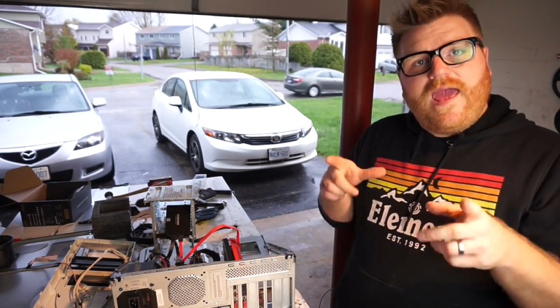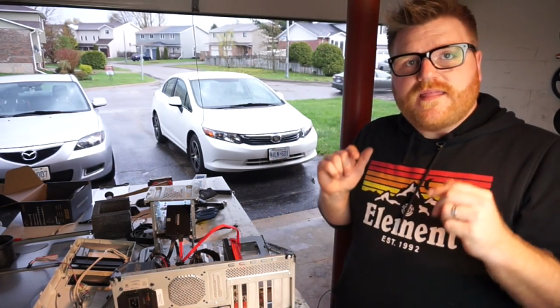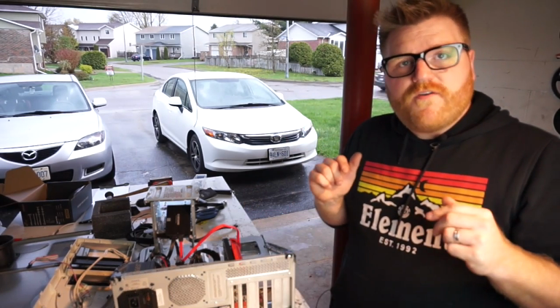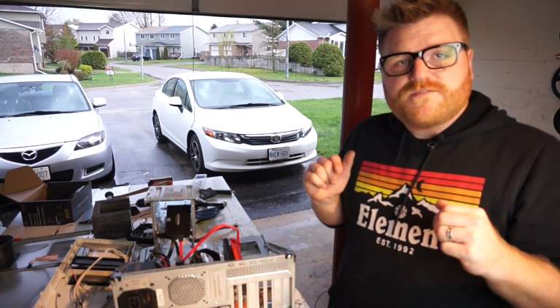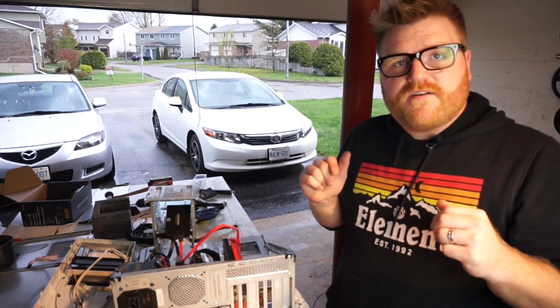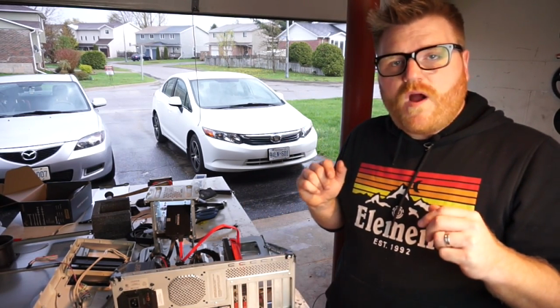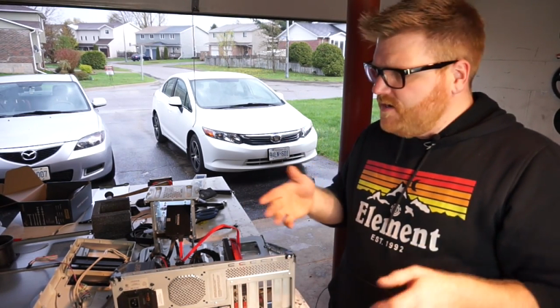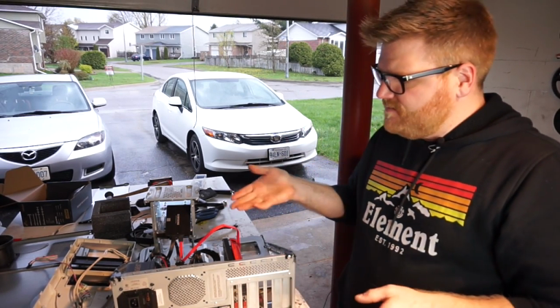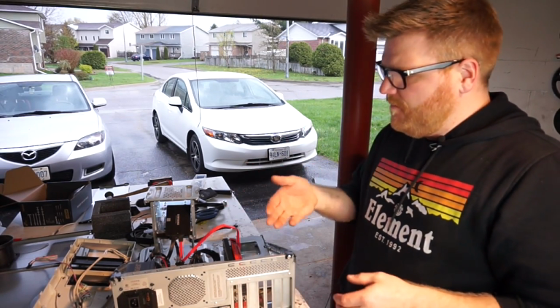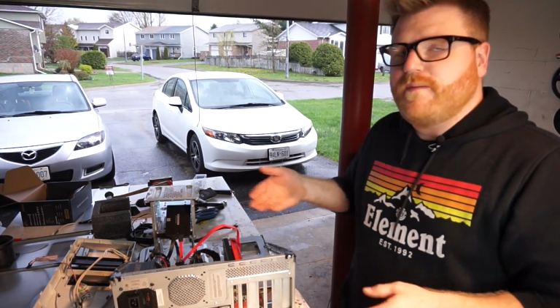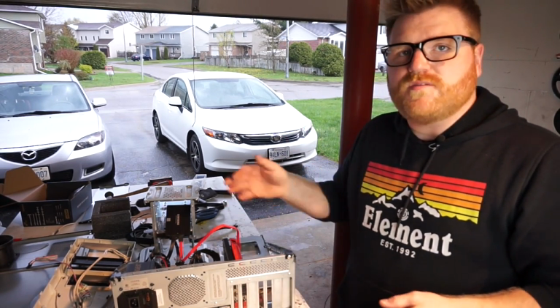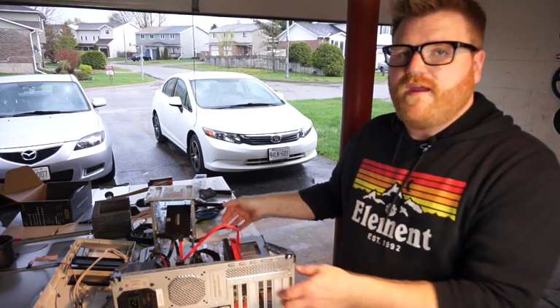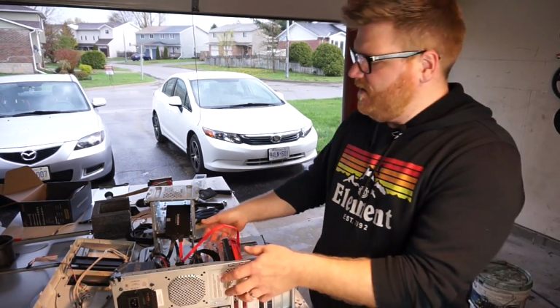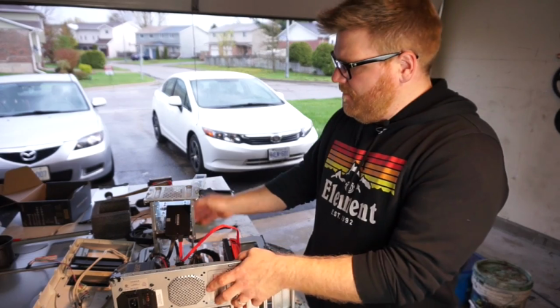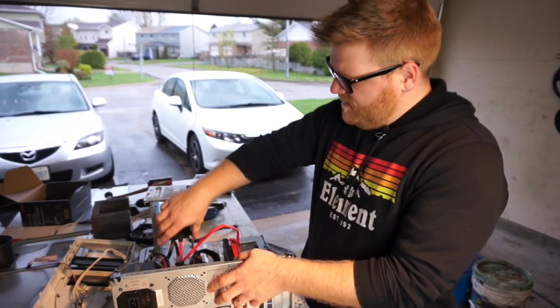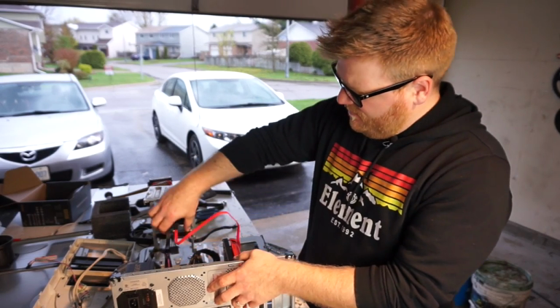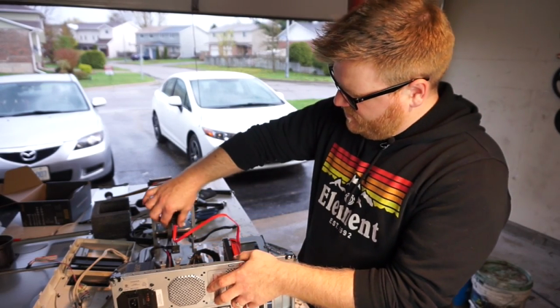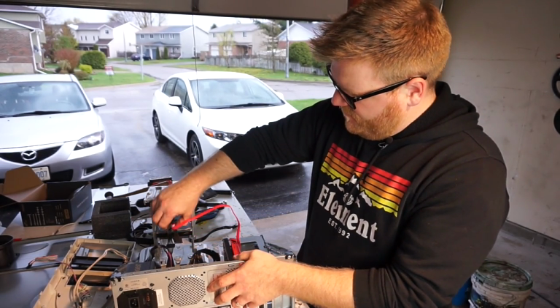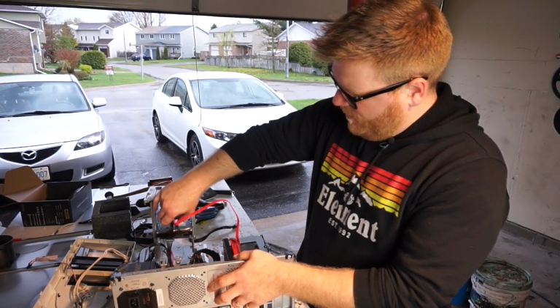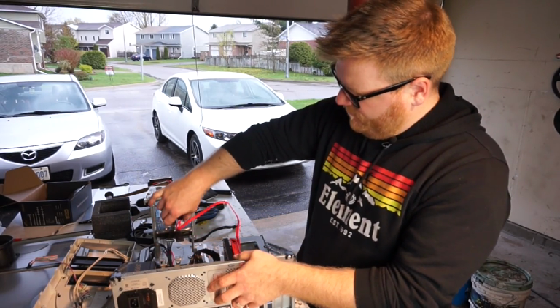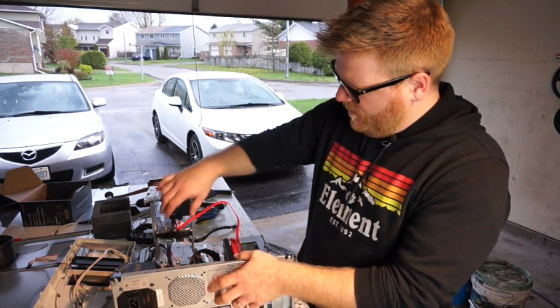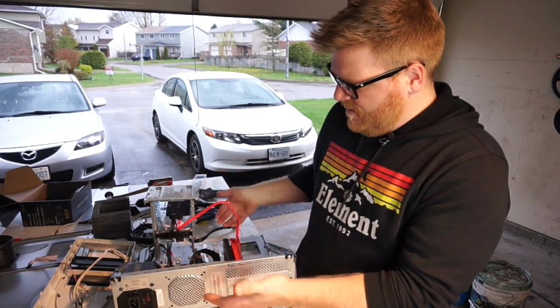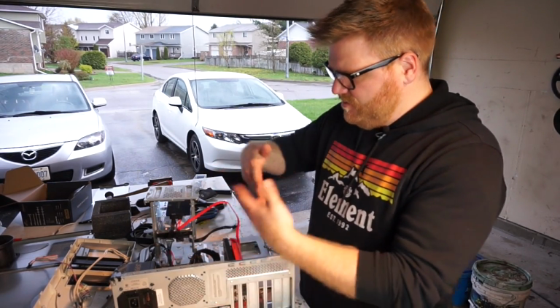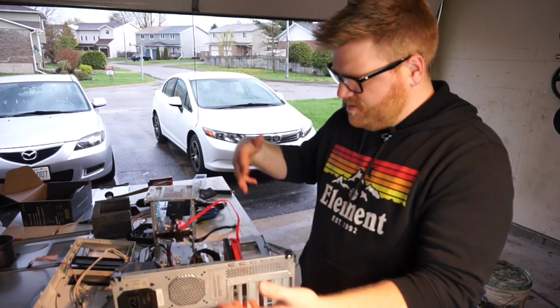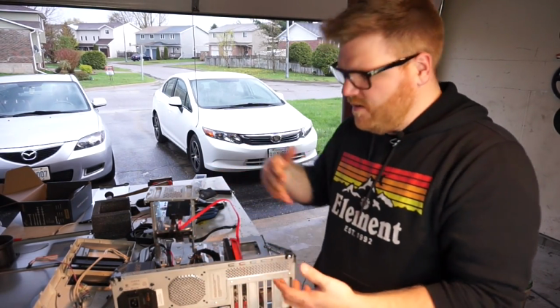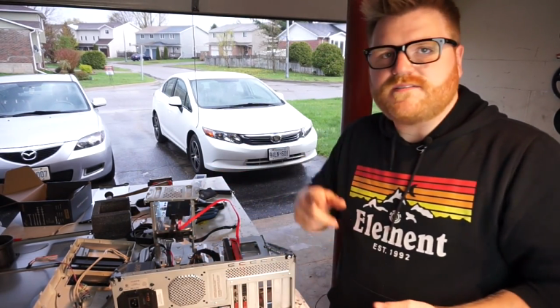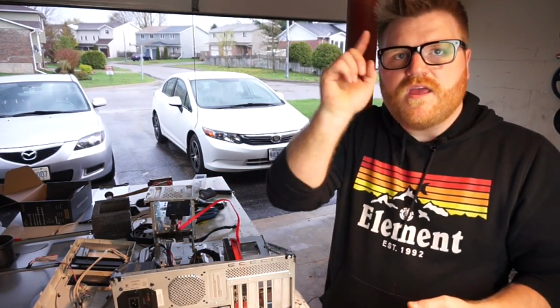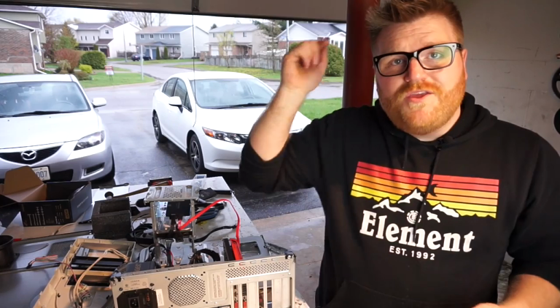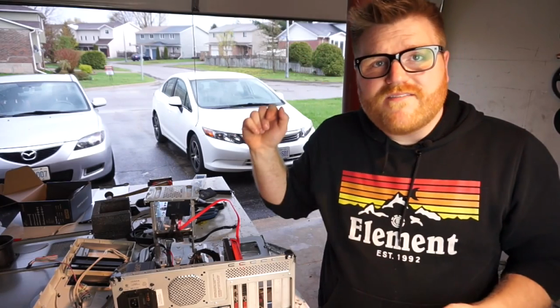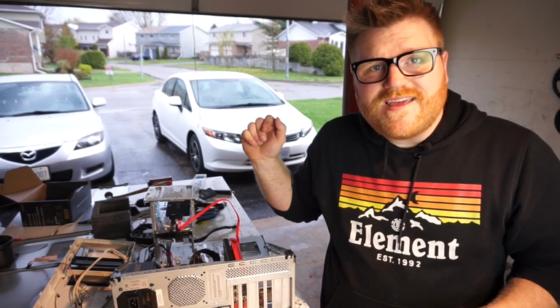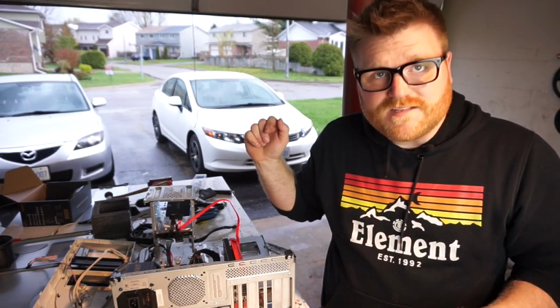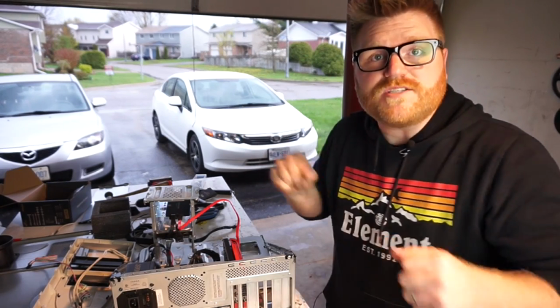Thank you very much for sticking around and watching. Let me know if I'm absolutely crazy, but I think this turned out very well. You guys have a nice day — thanks for watching.